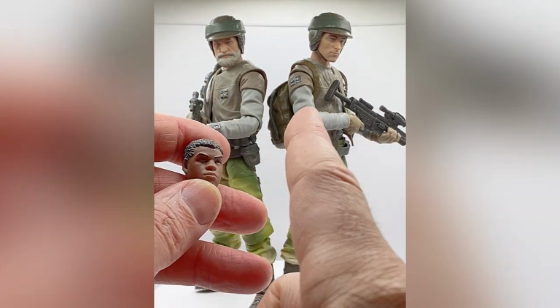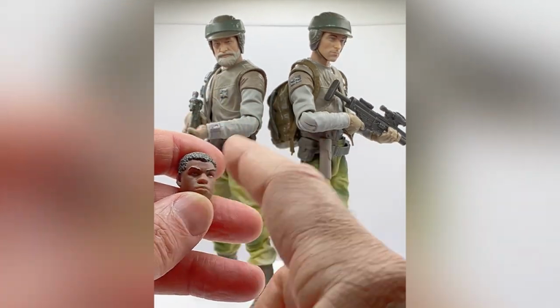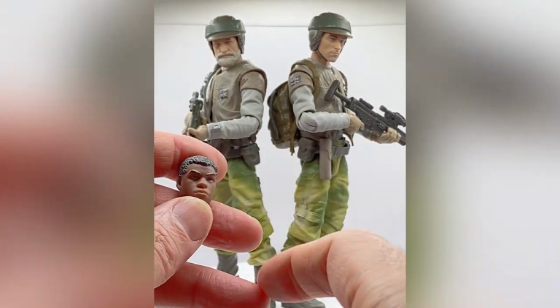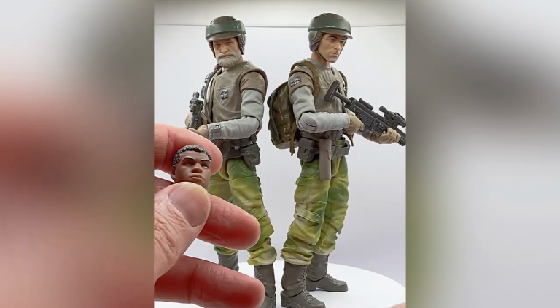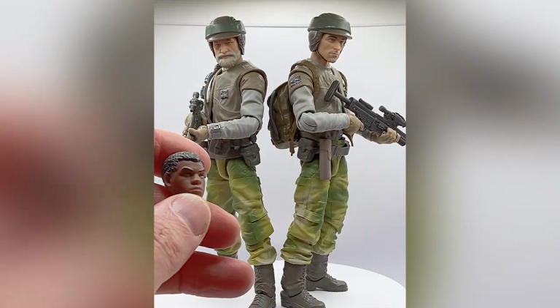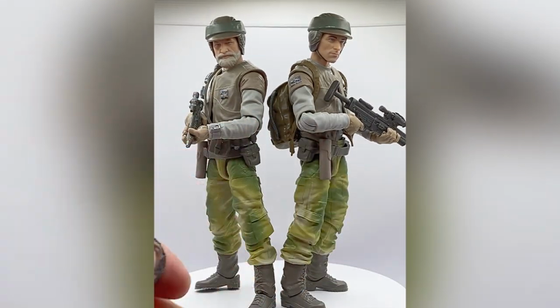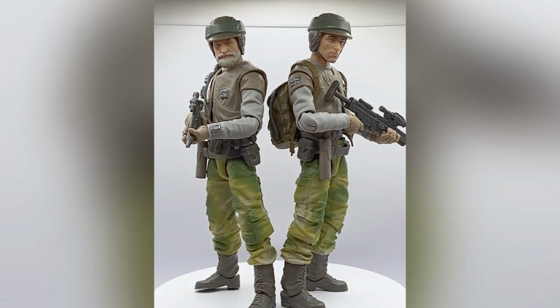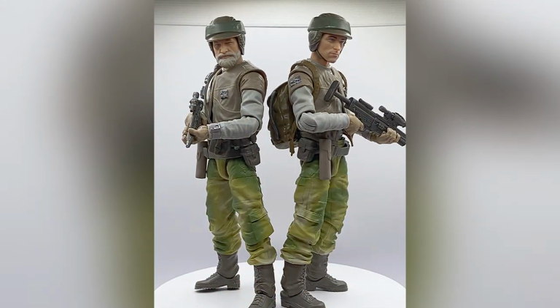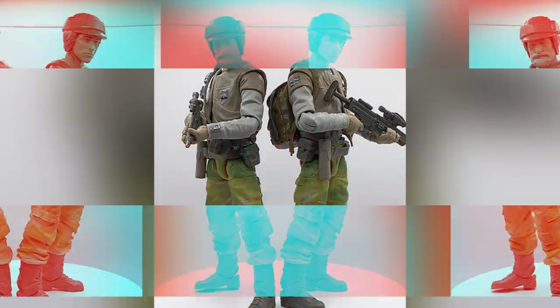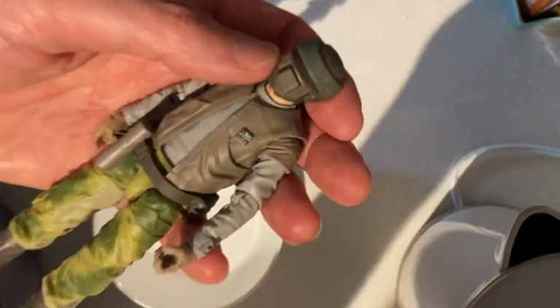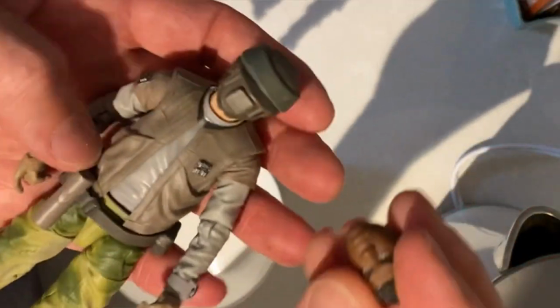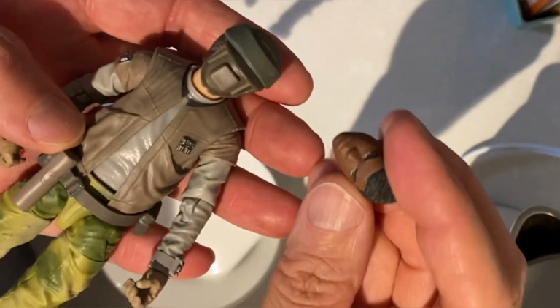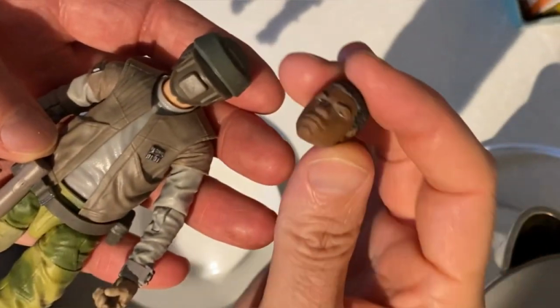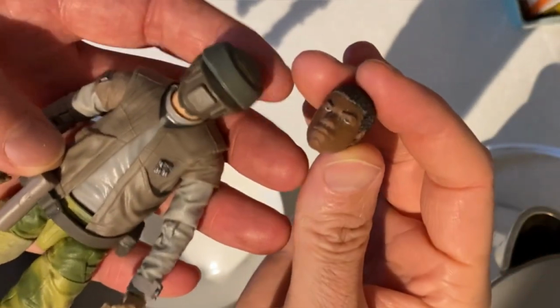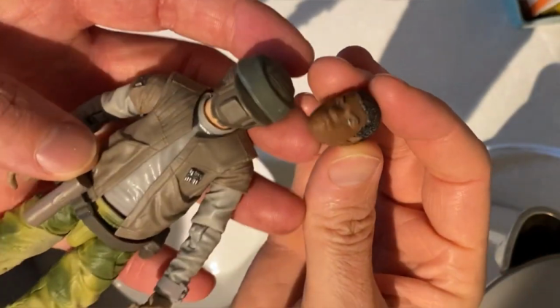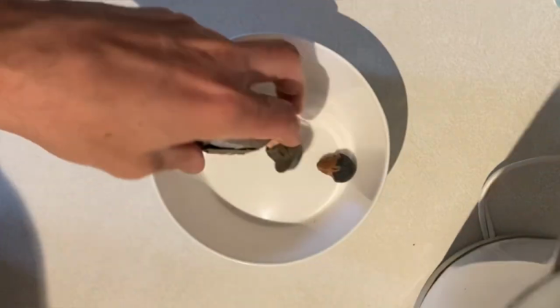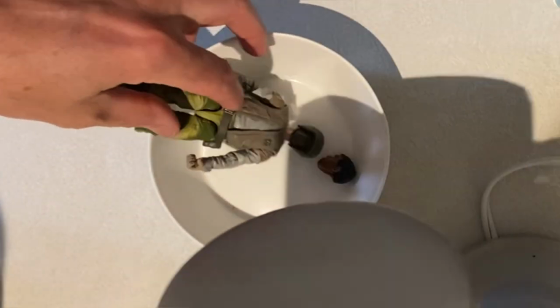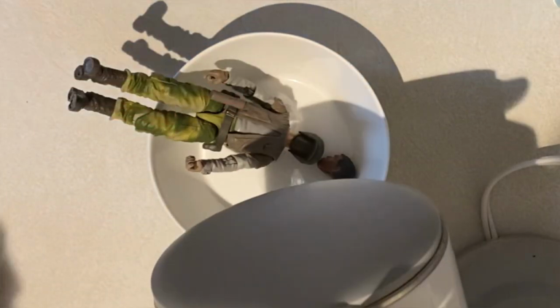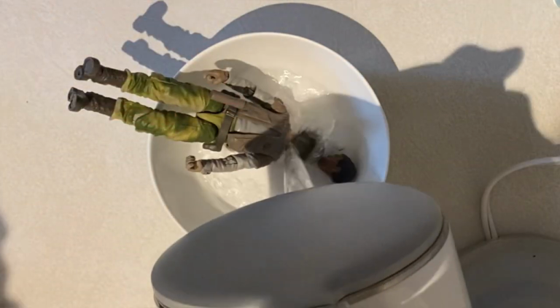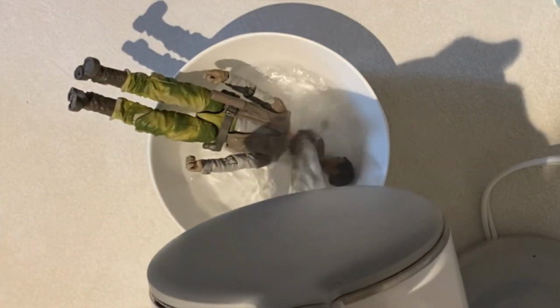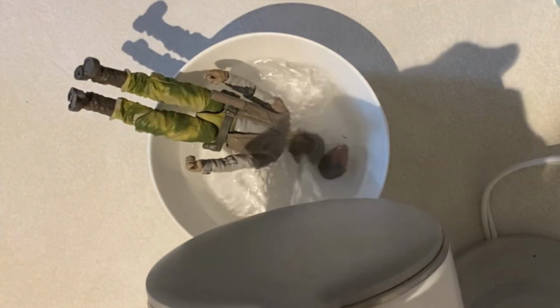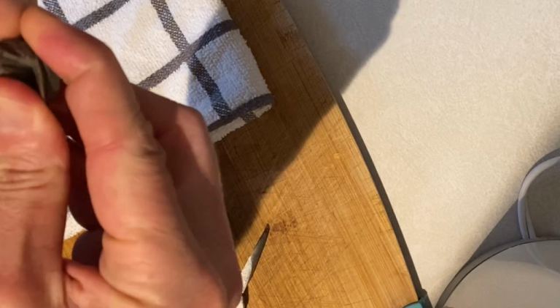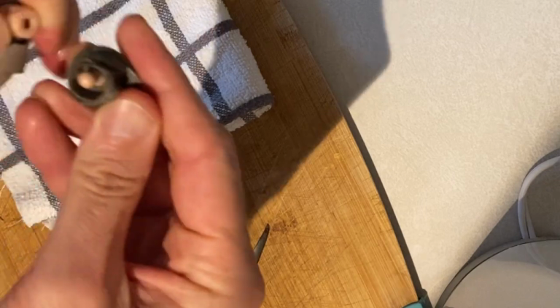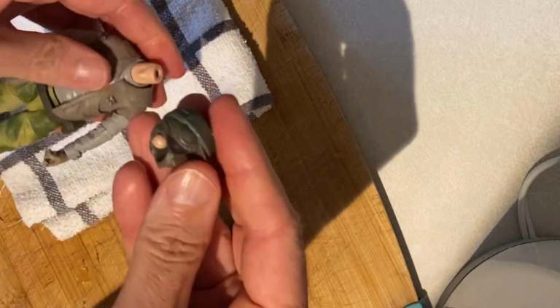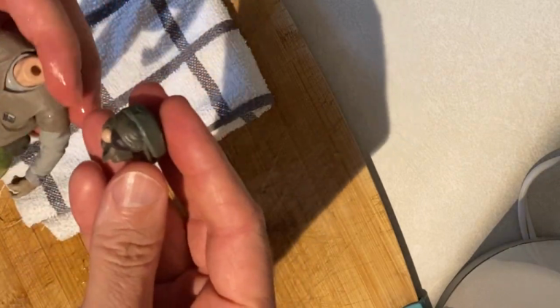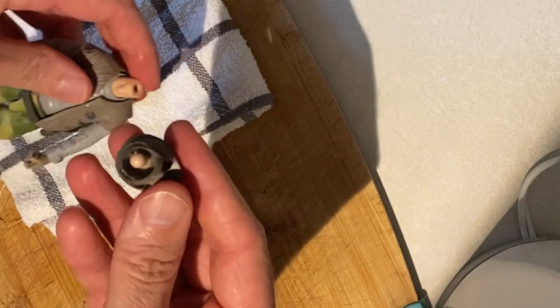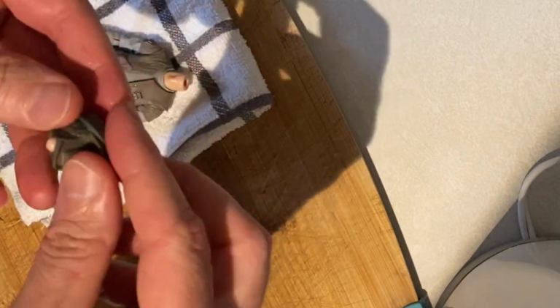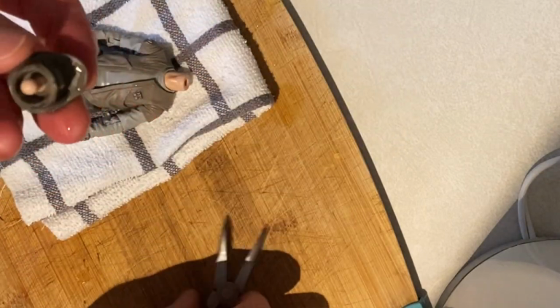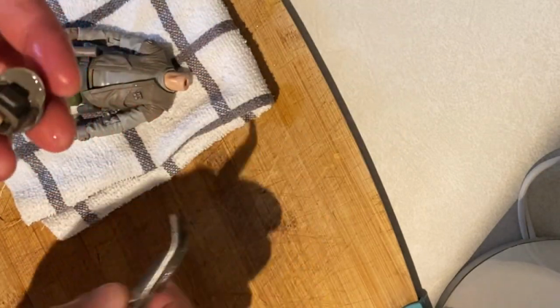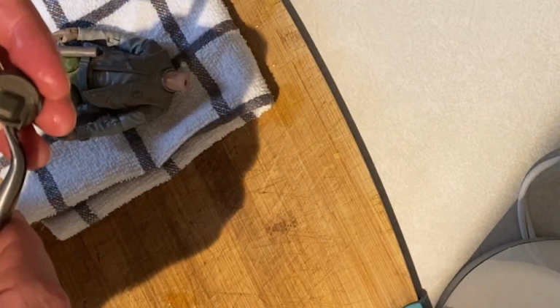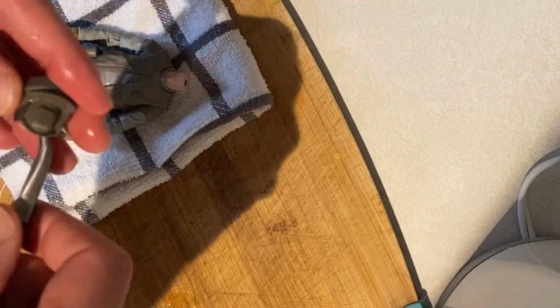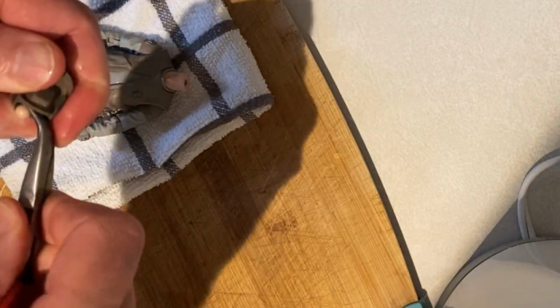I'm going to be using Finn for this tutorial, but you can use any character you want. The first step is to heat up both parts with some boiling water just to soften up the plastic. You're also going to want to swap out the neck or paint it, so let's get that out as well.